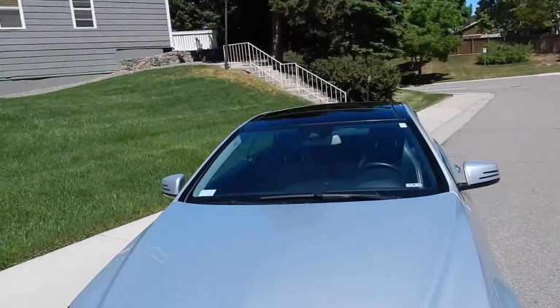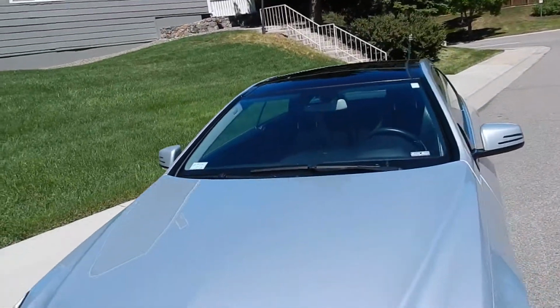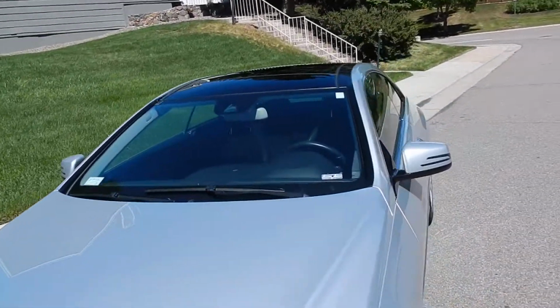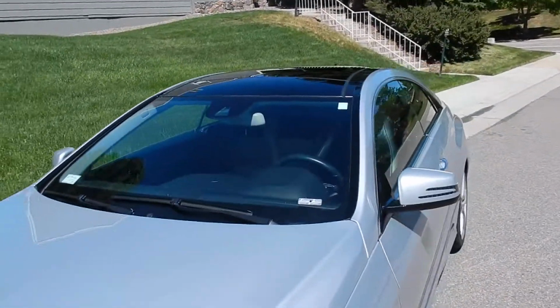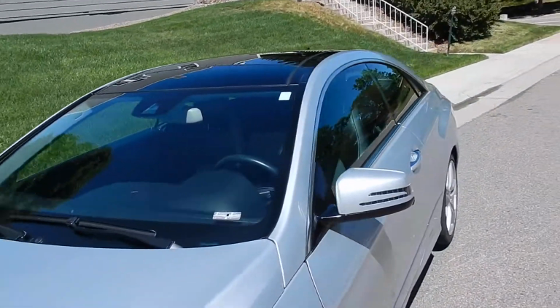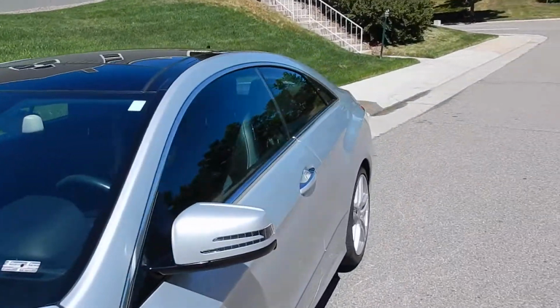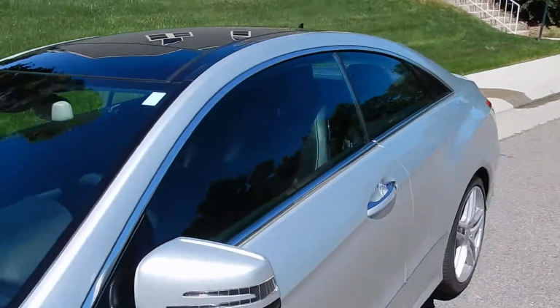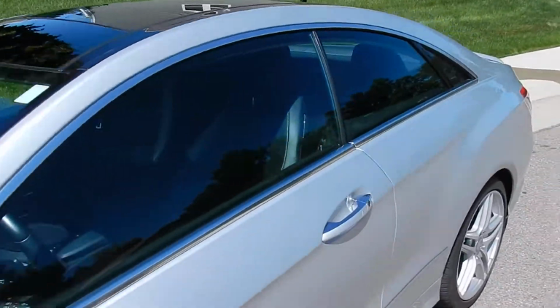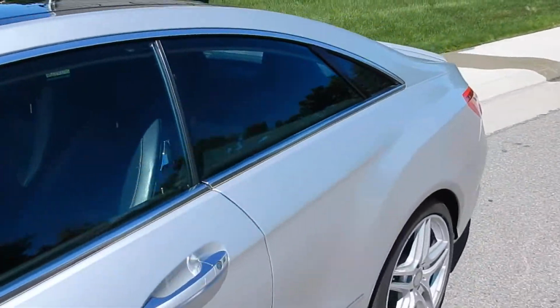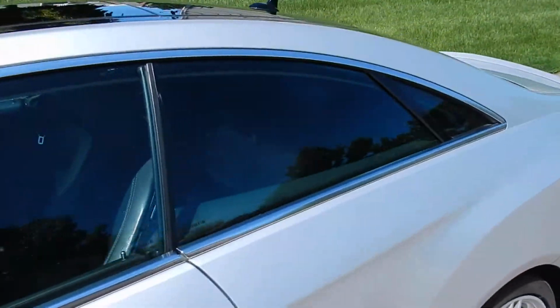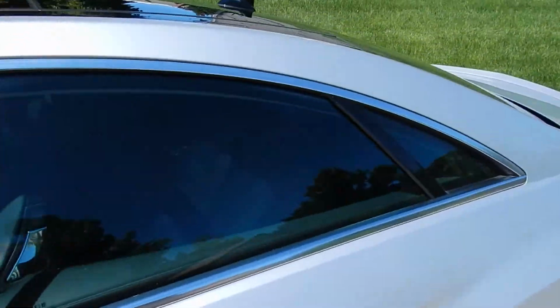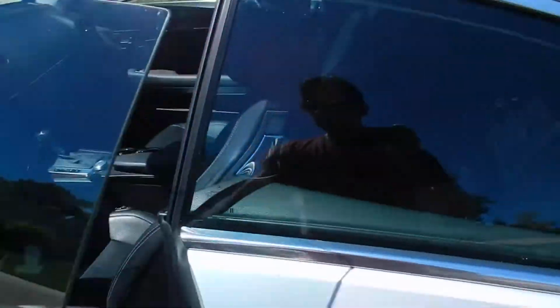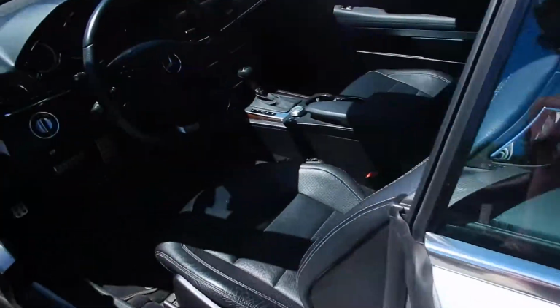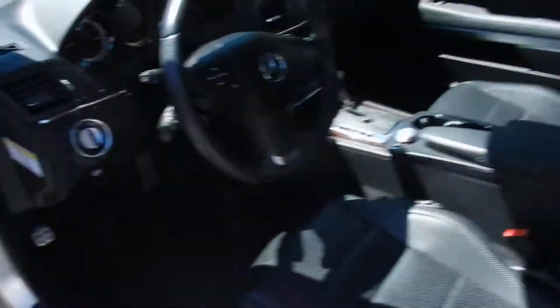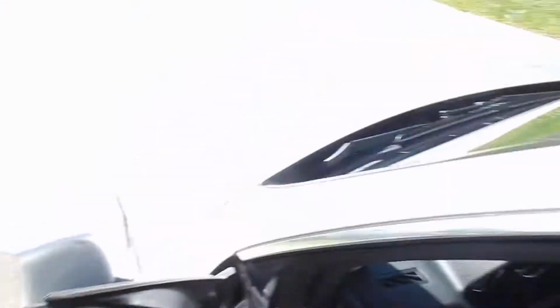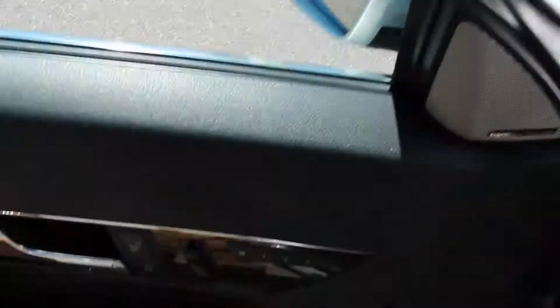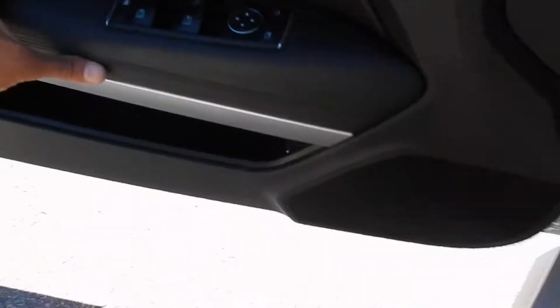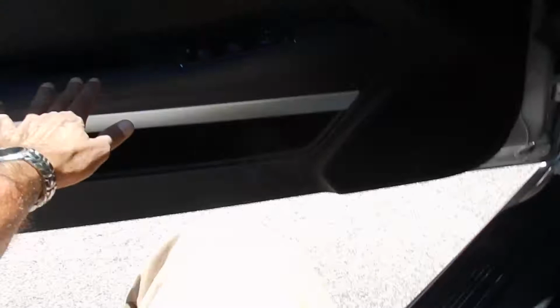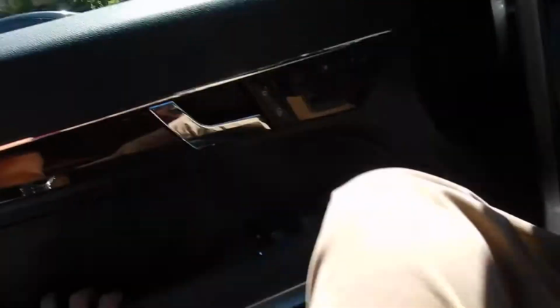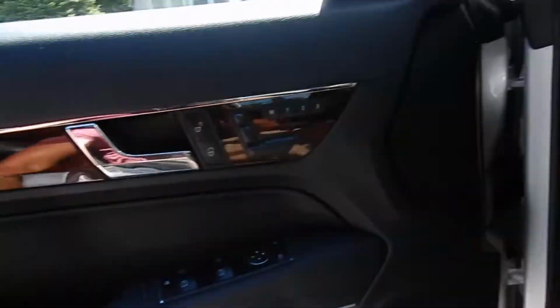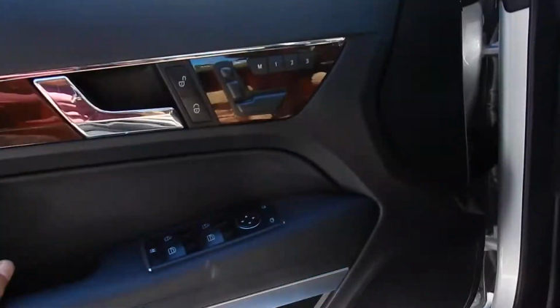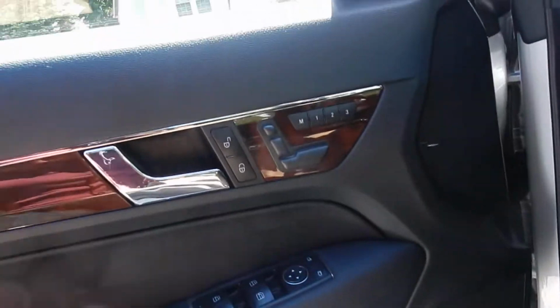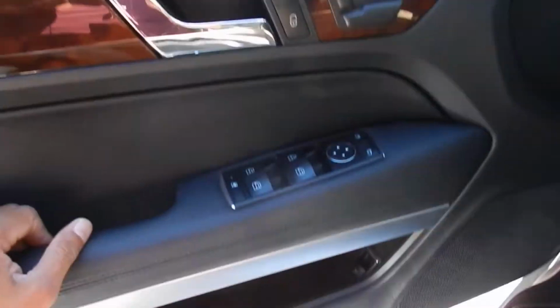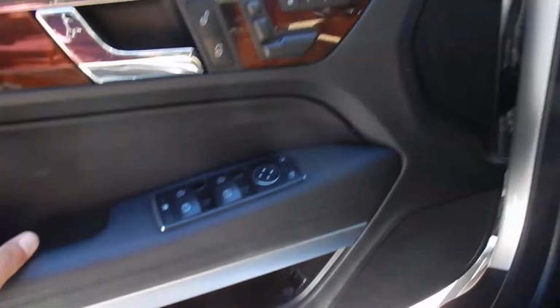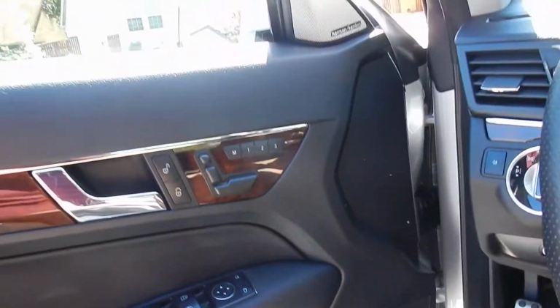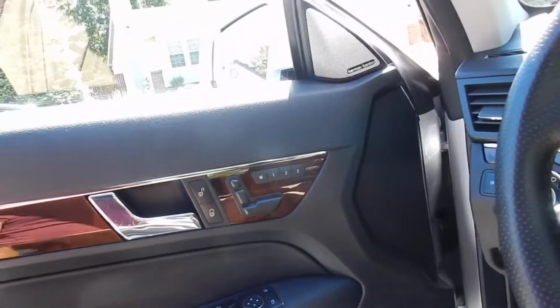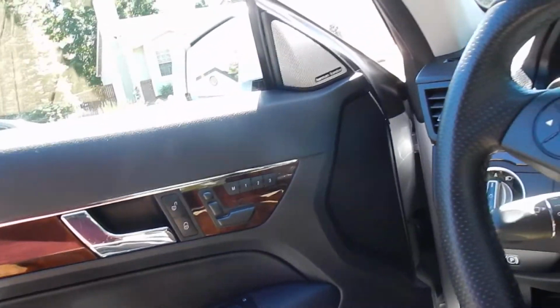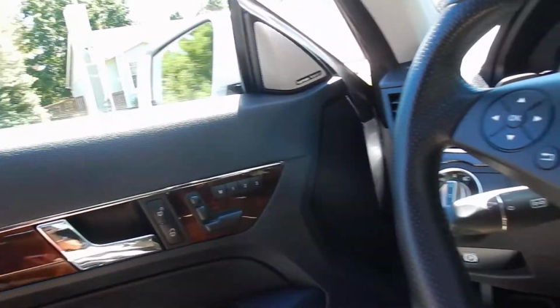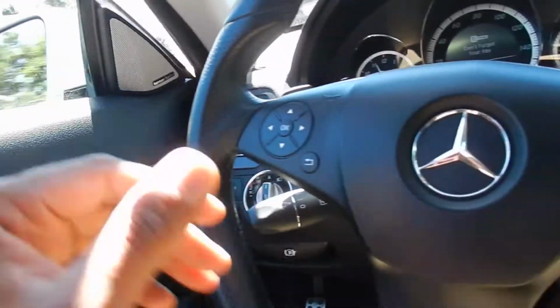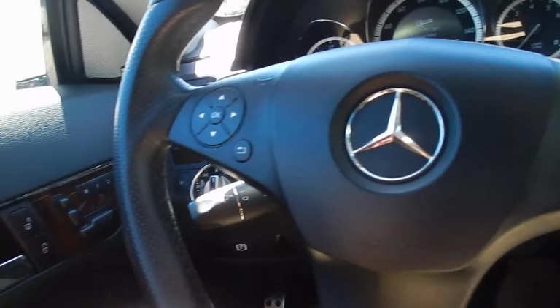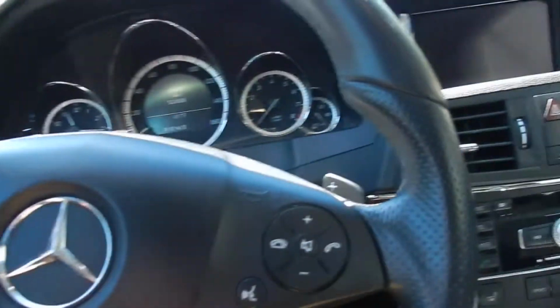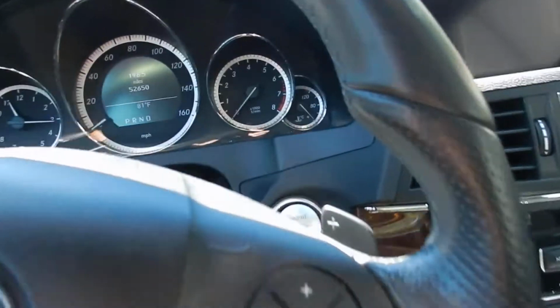Slightly thinner windows, has a panoramic roof, keyless entry. Interior's black leather option. You've got all your power features — power windows, power door locks, memory seats, push button start.